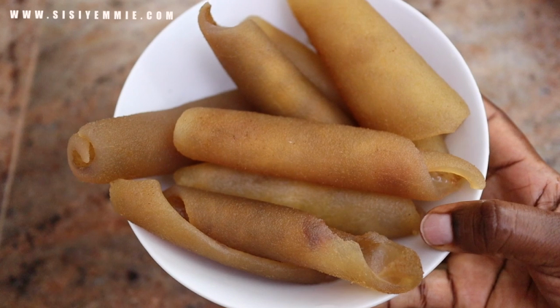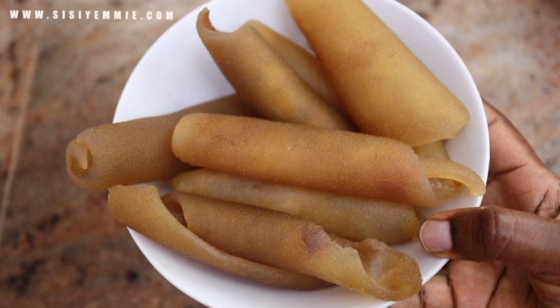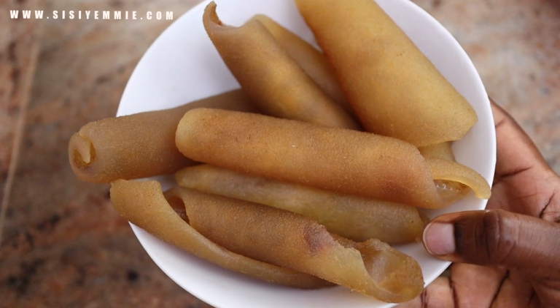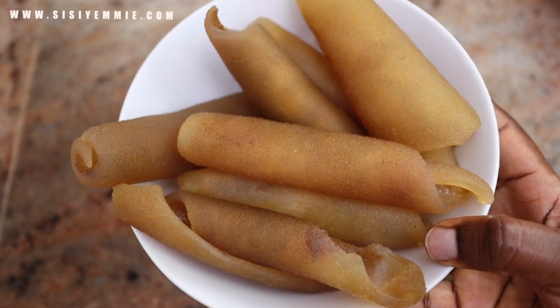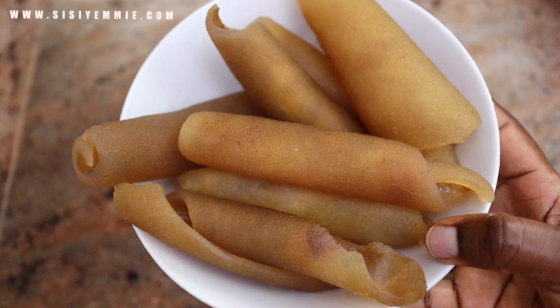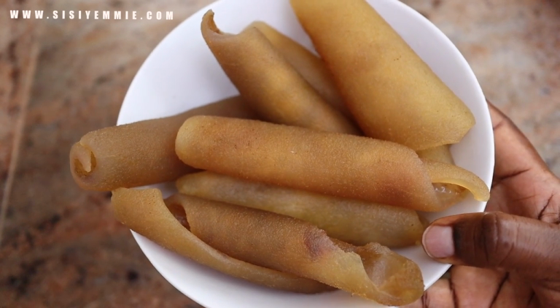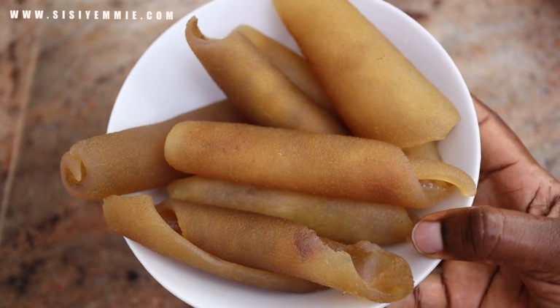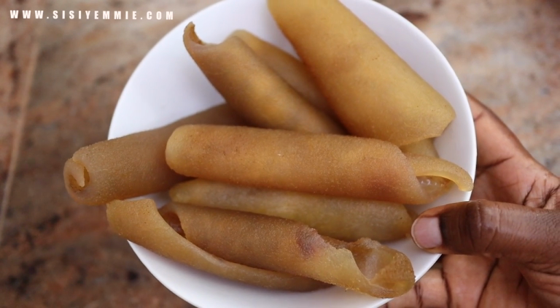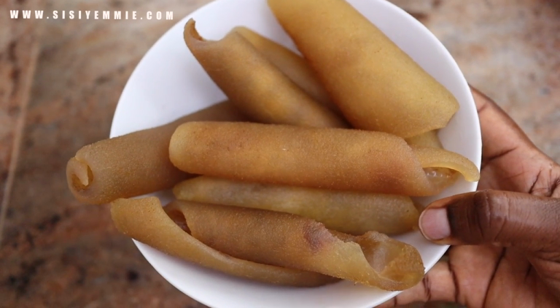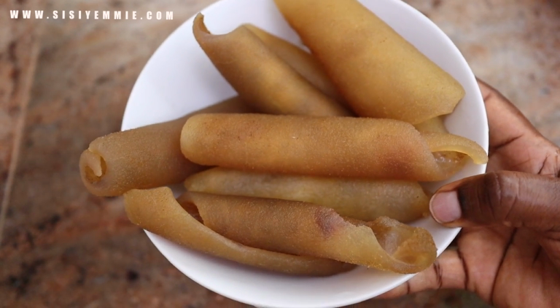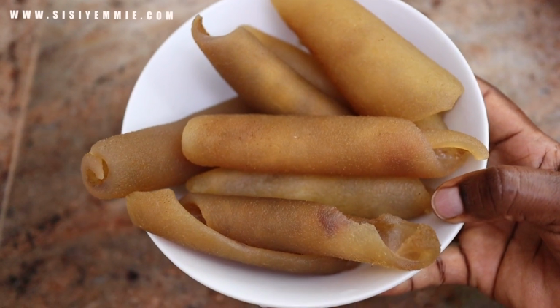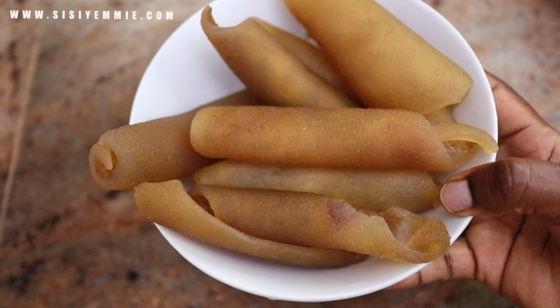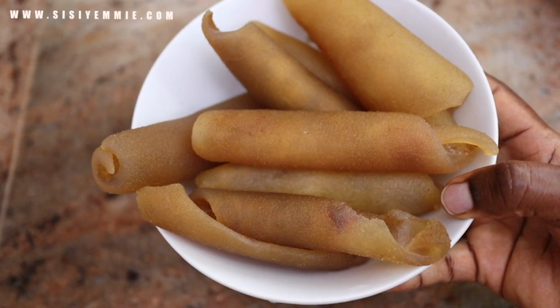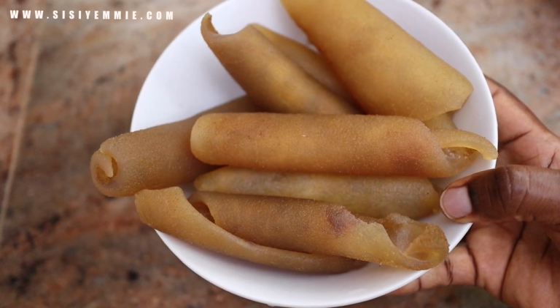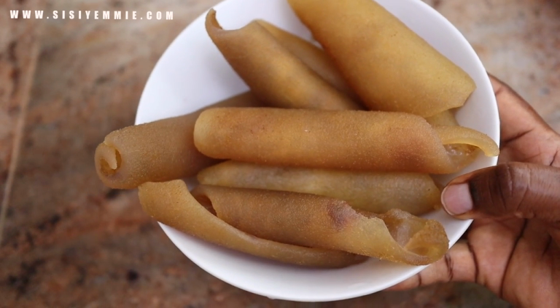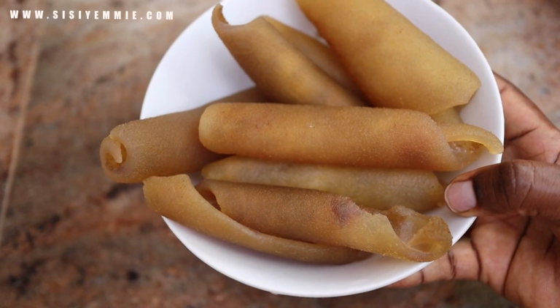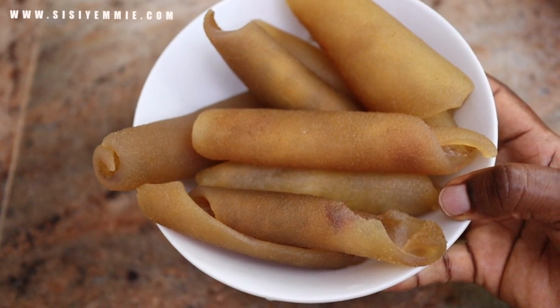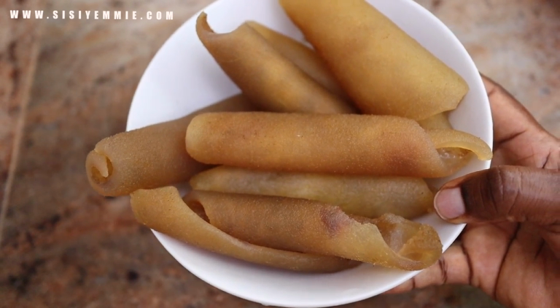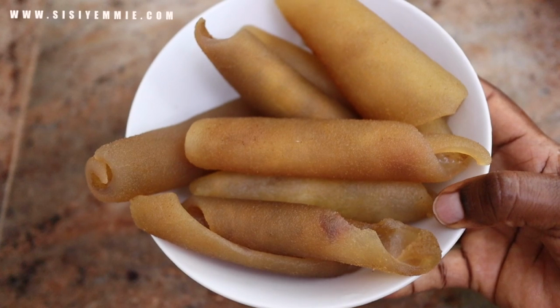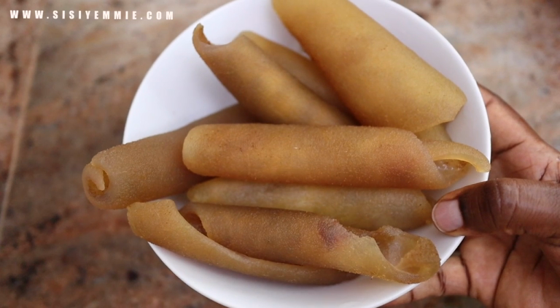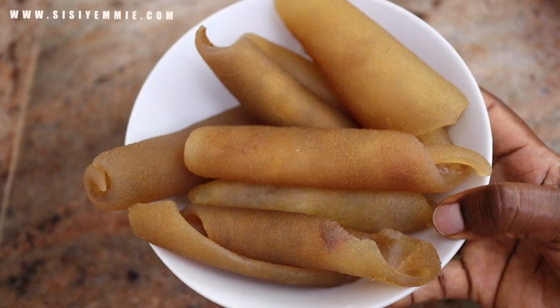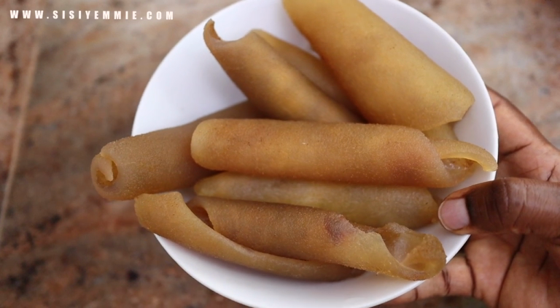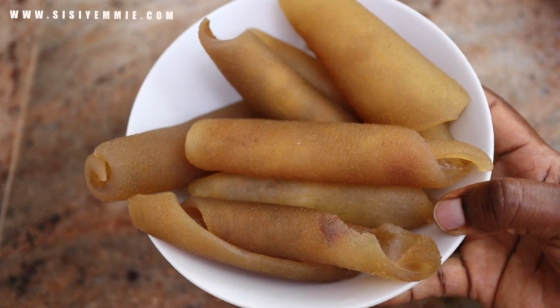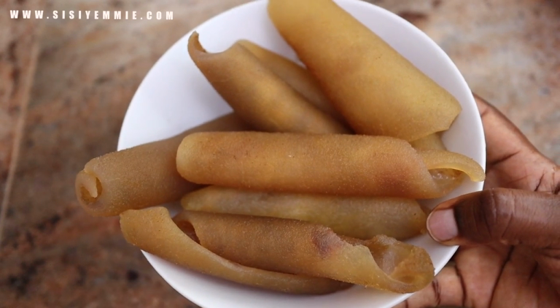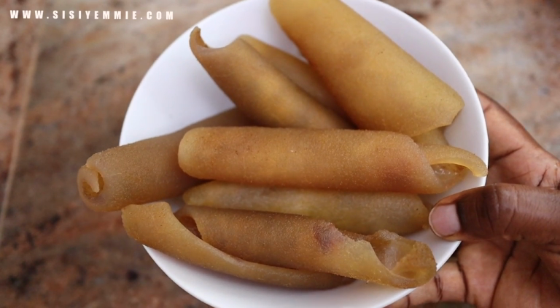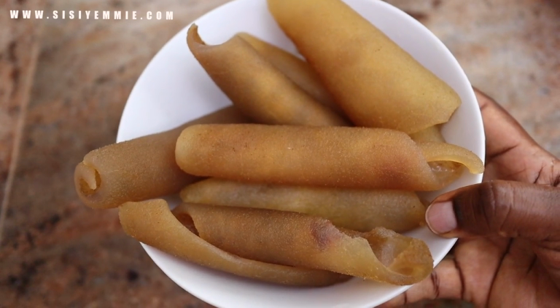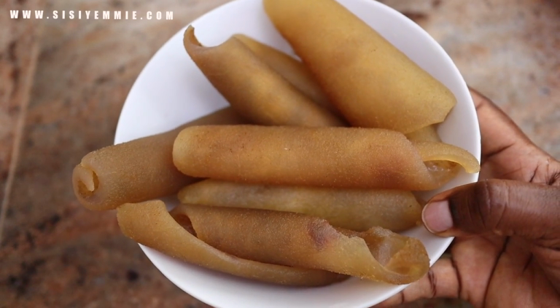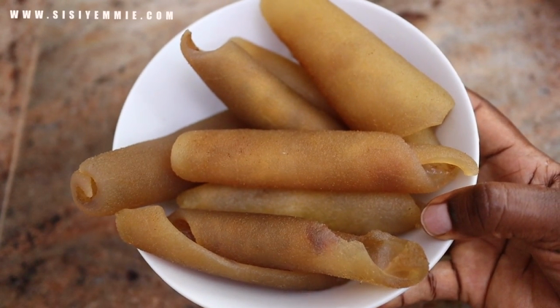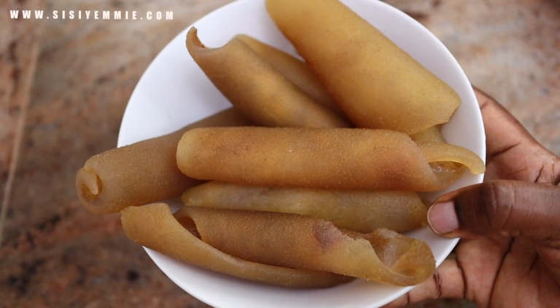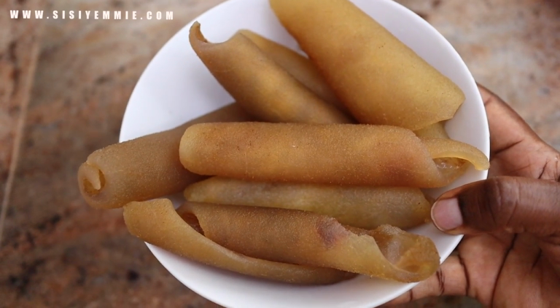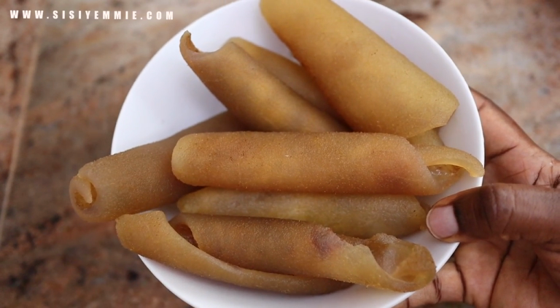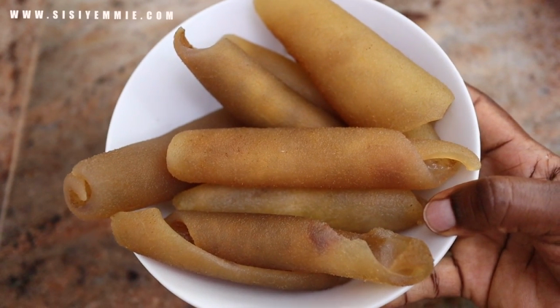I'm going to use pomo for this recipe. I will not be boiling it in the same pot with the beef because I always like to wash it again after boiling. I don't like the smell of pomo, so that's what I'm going to do.